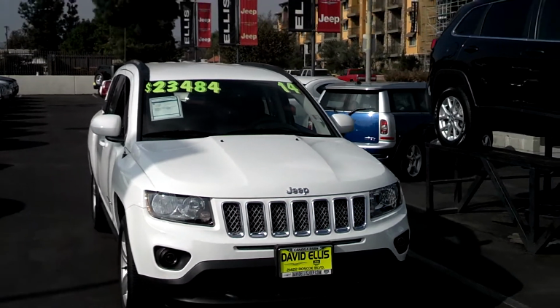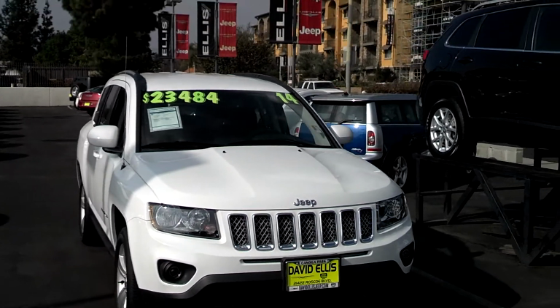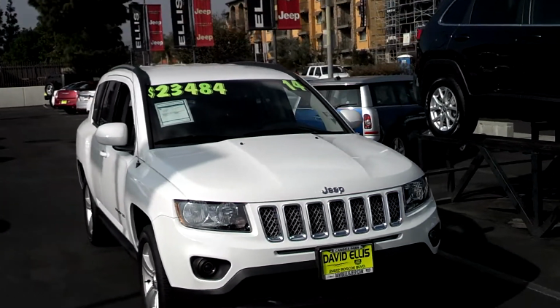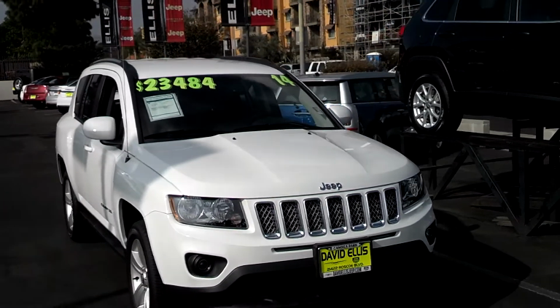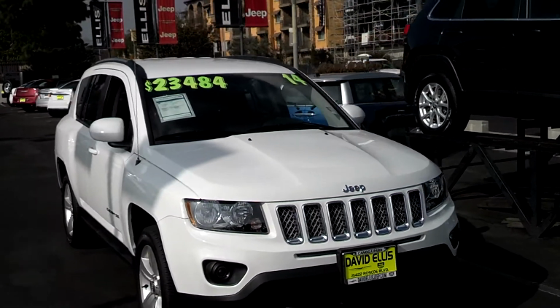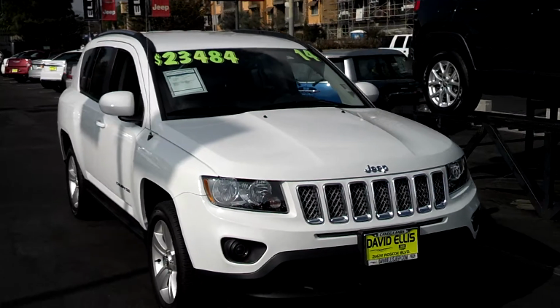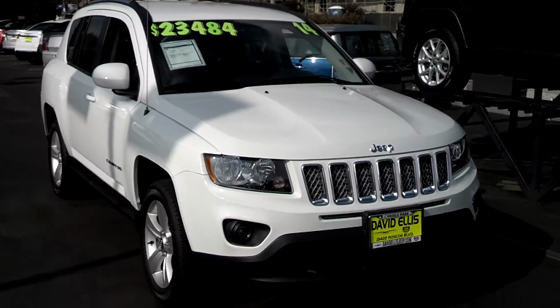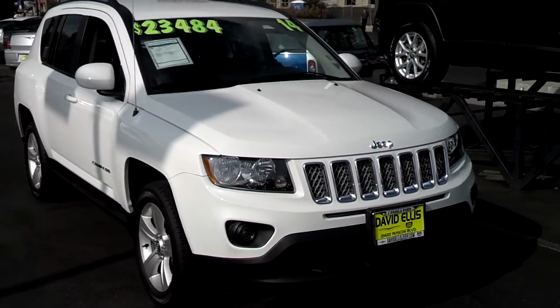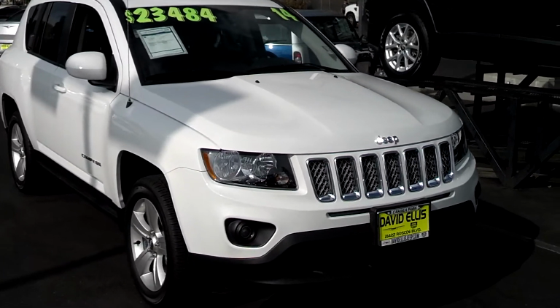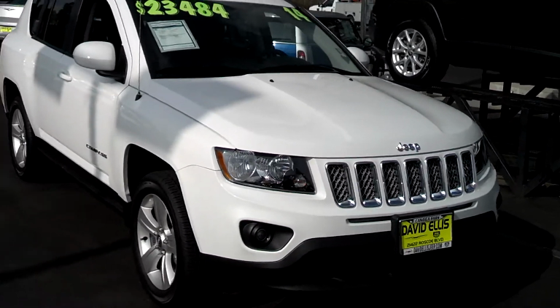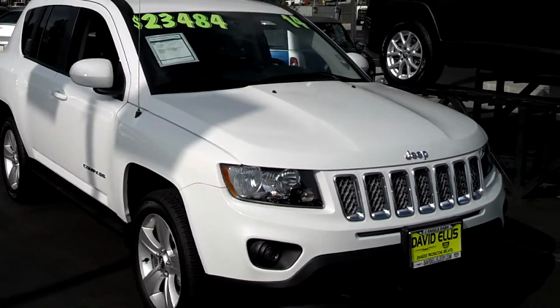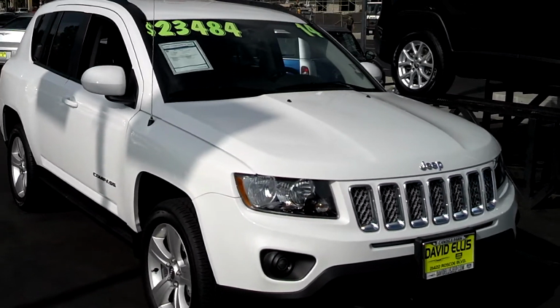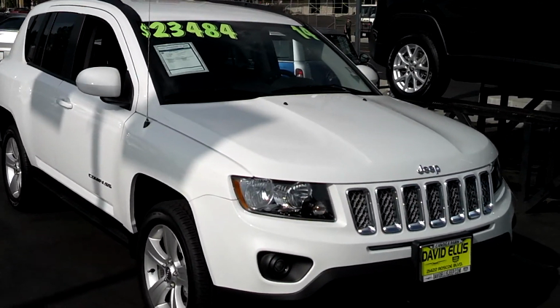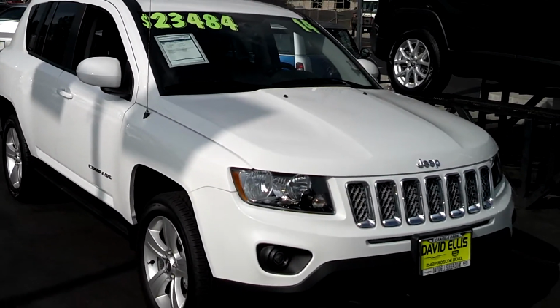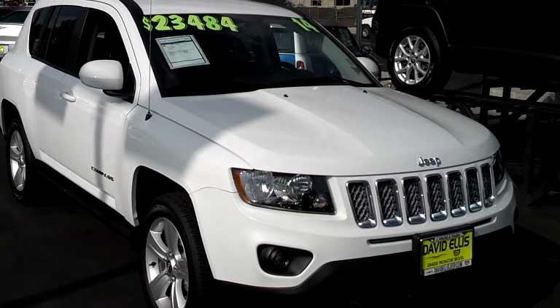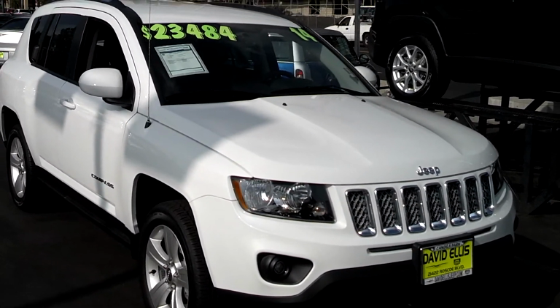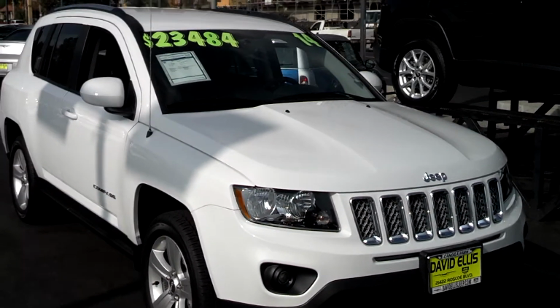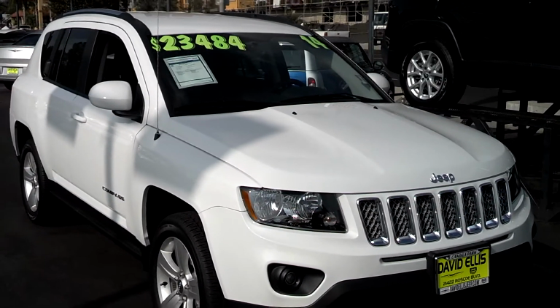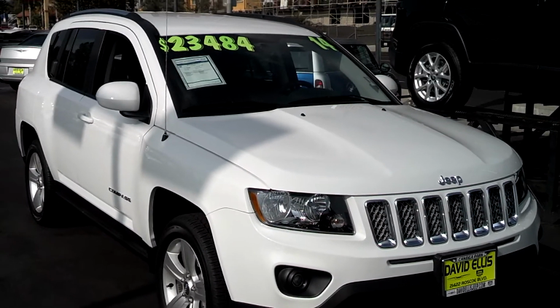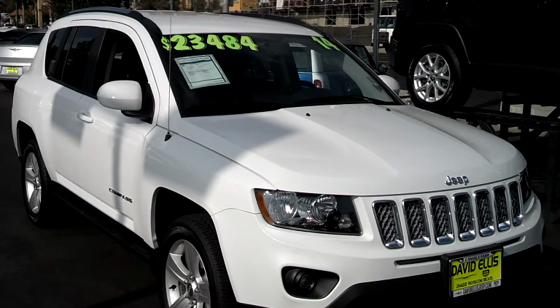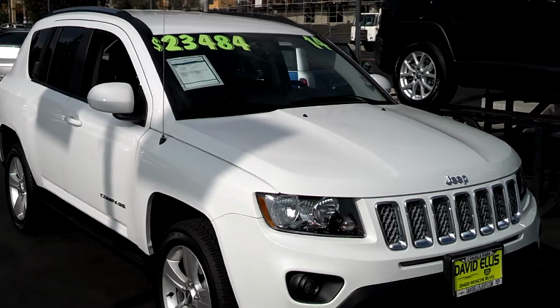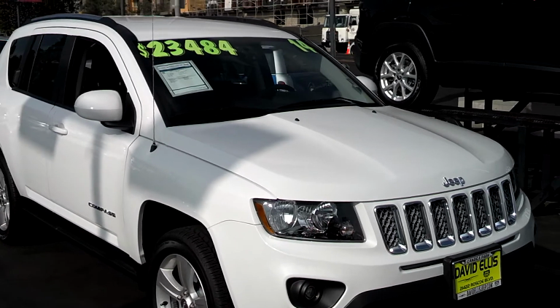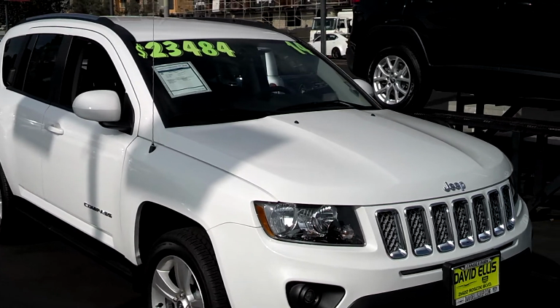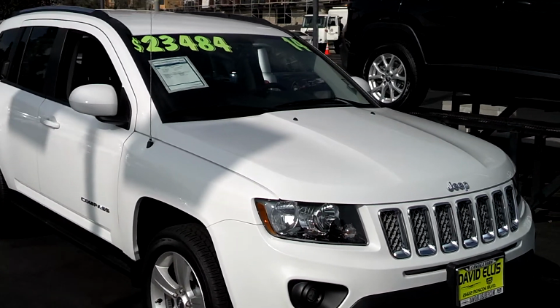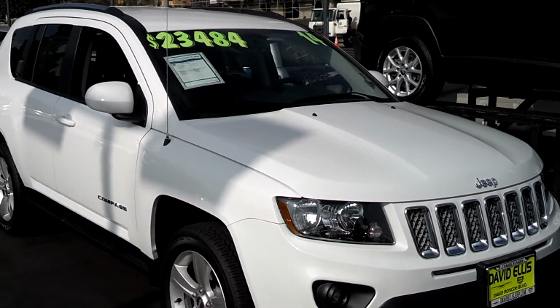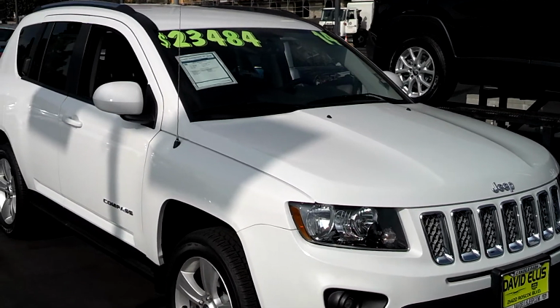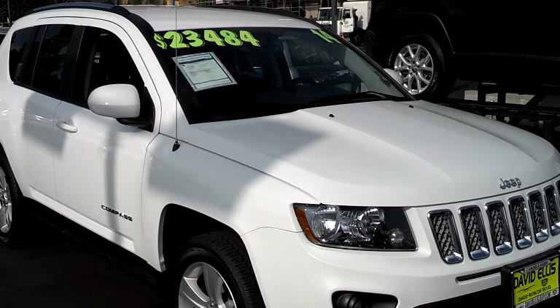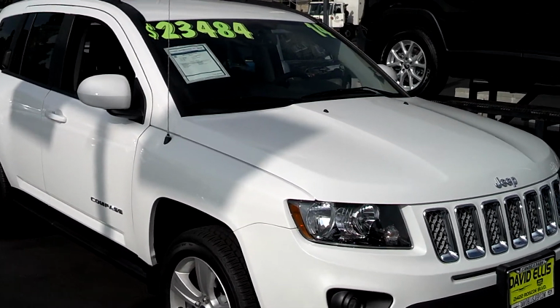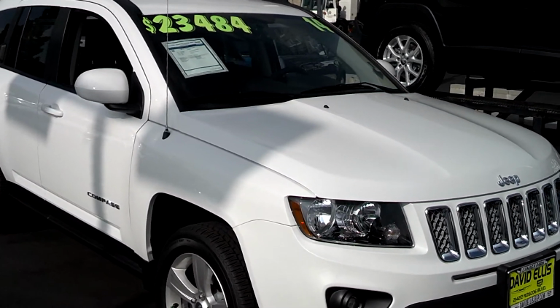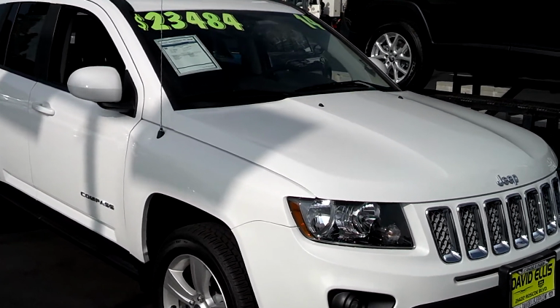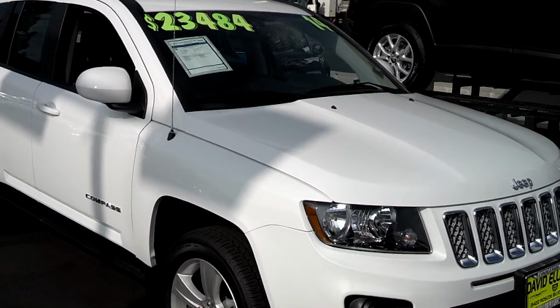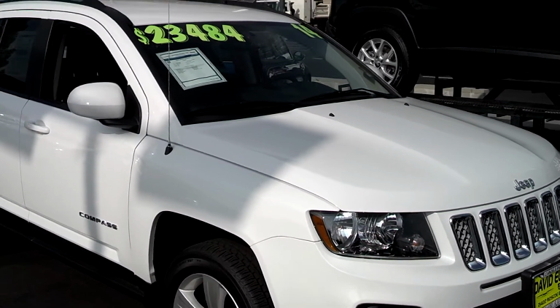All white, very gorgeous. 2014, brand new. This one here has a 2.0 liter 4-cylinder backed by an automatic 6-speed transmission with auto stick as well.